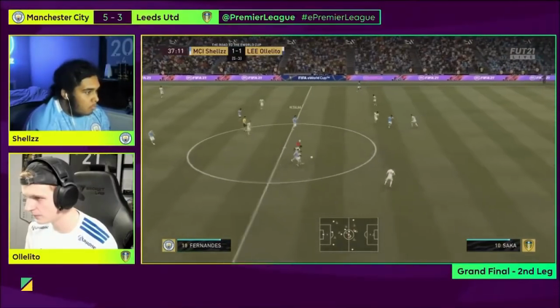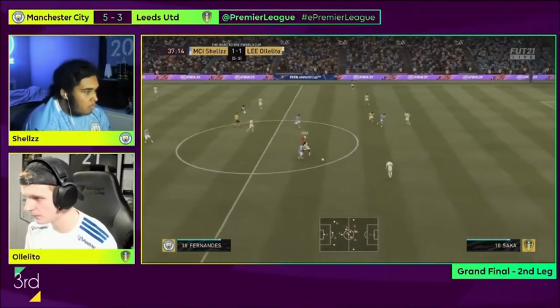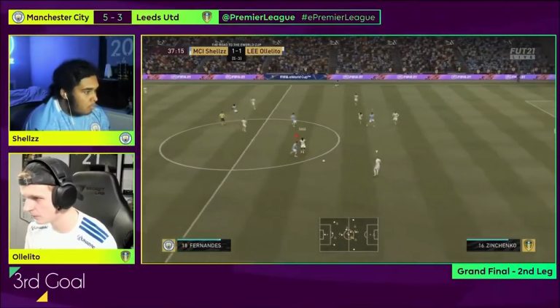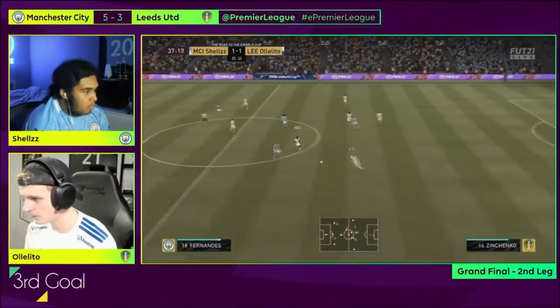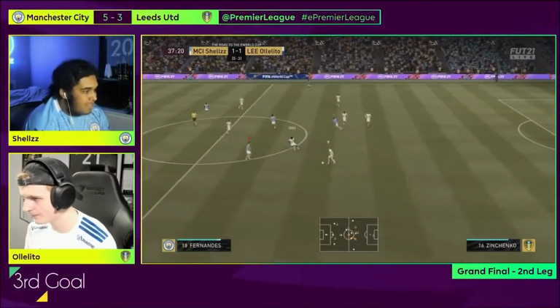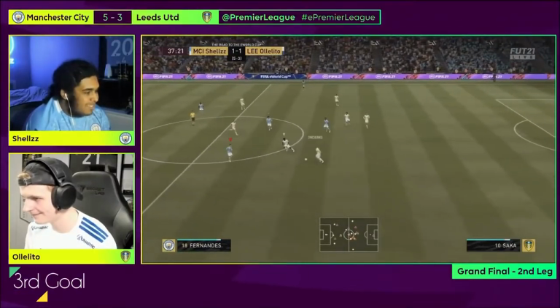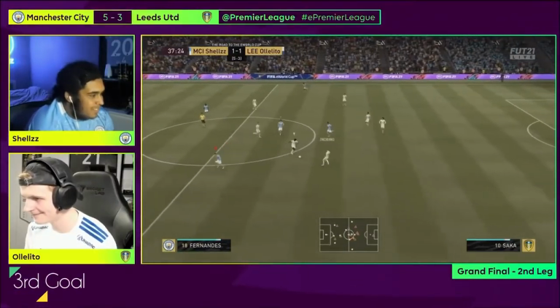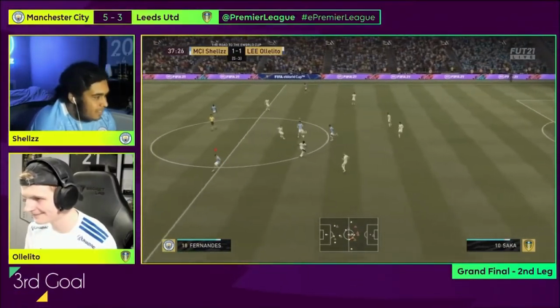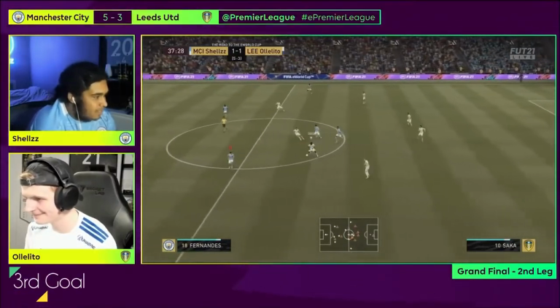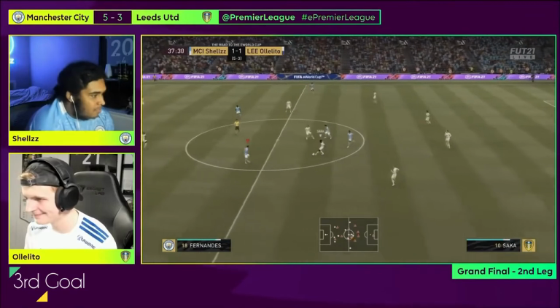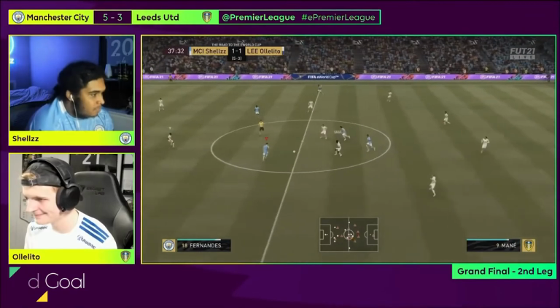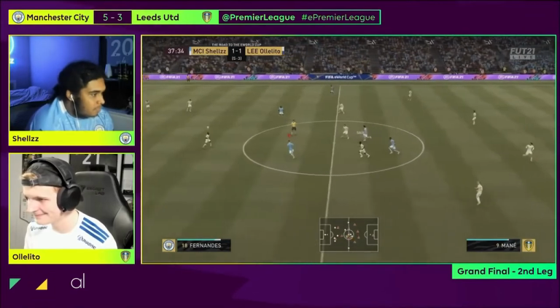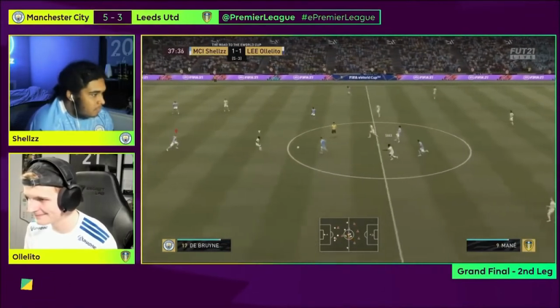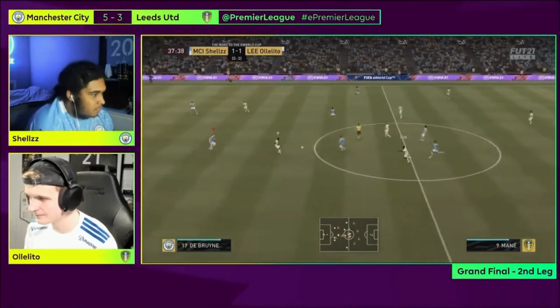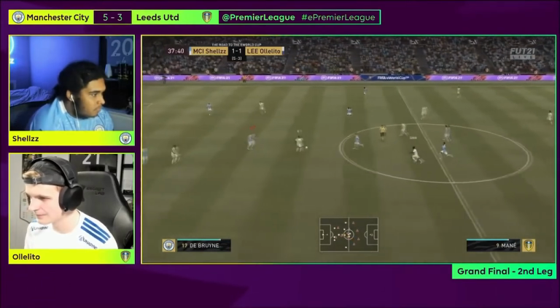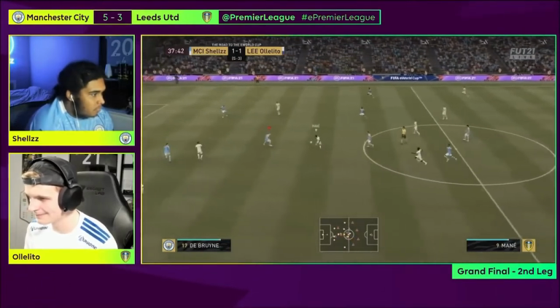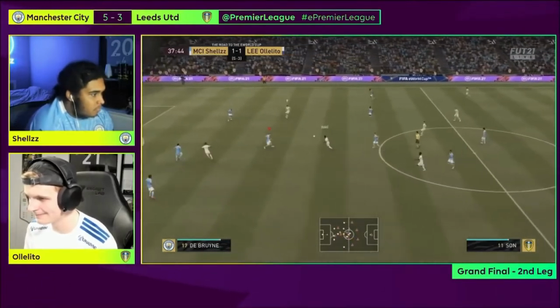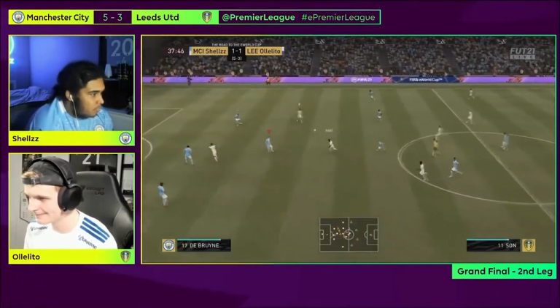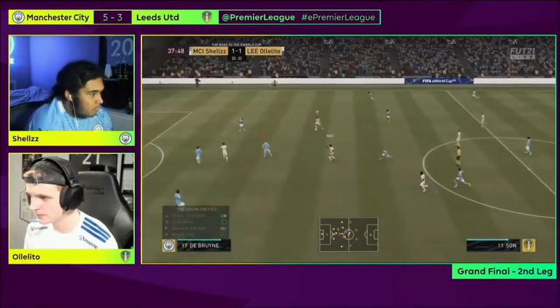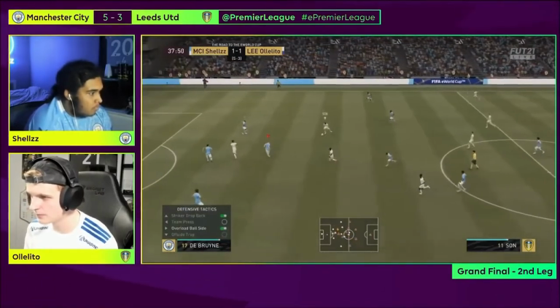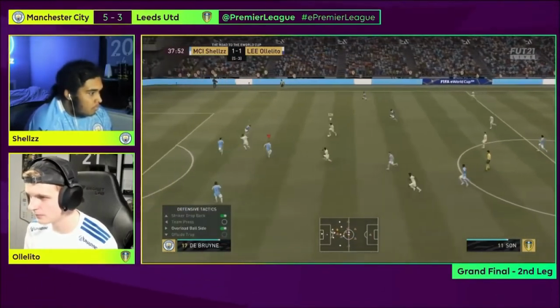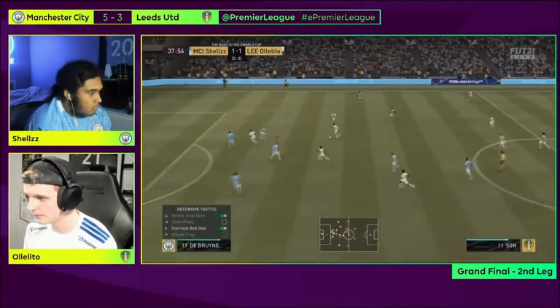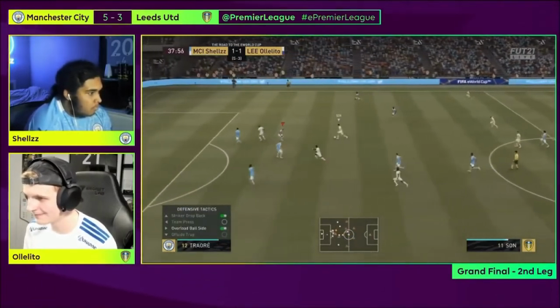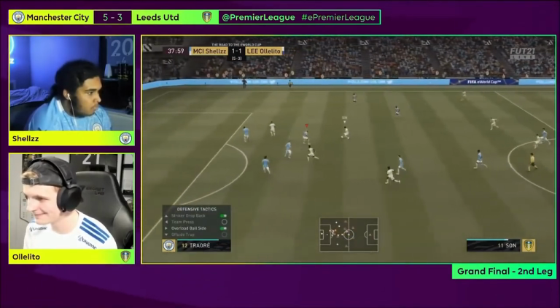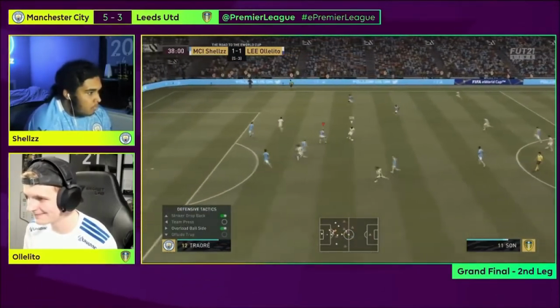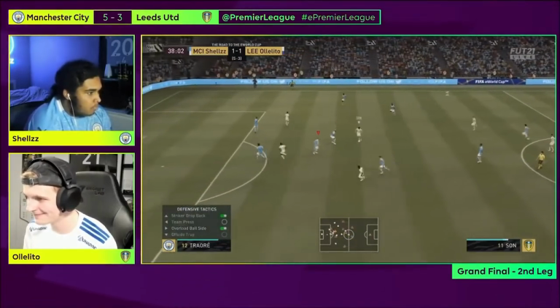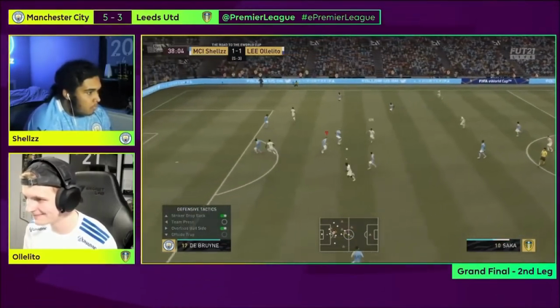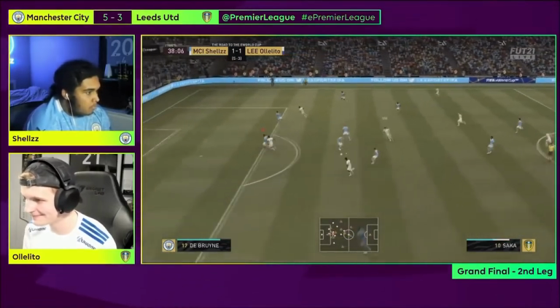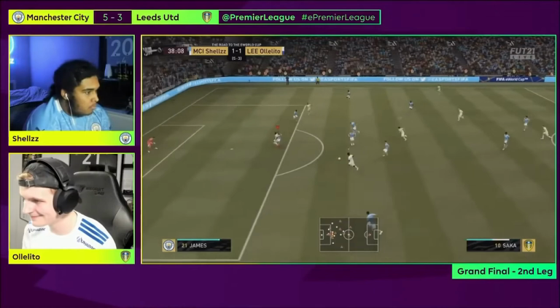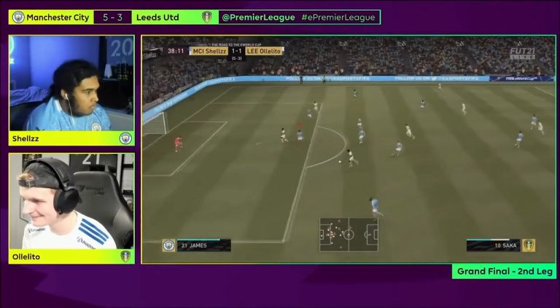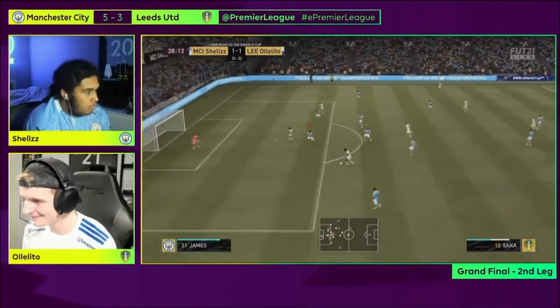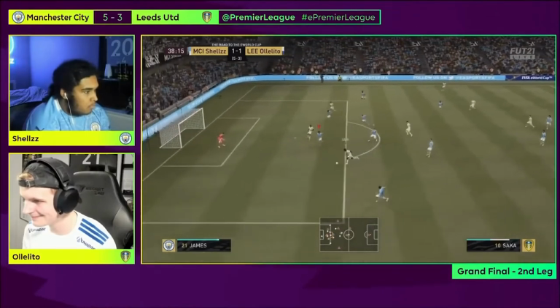Third goal. Ololito was once again through on goal, thanks to his quick one-twos and a fast-paced counter-attack to break Shells' five-man defence.